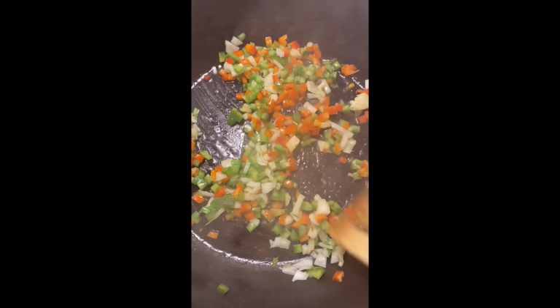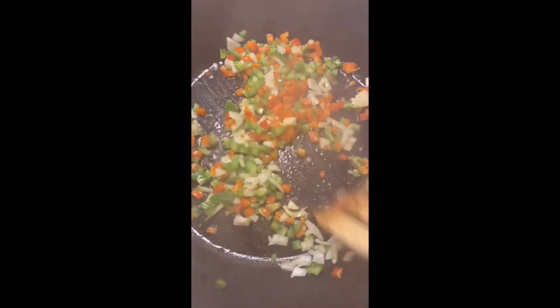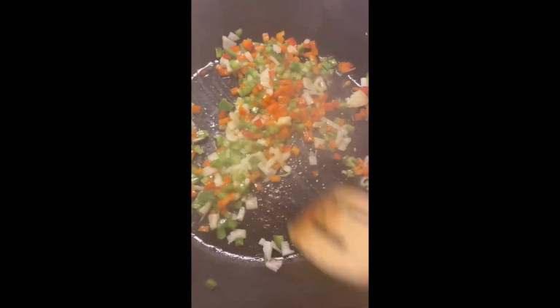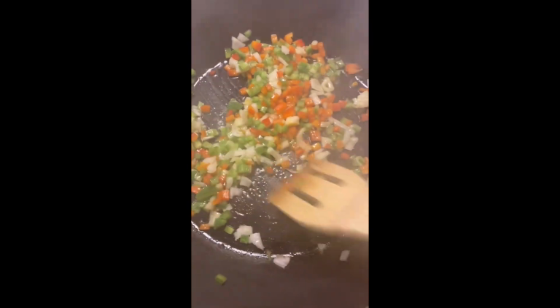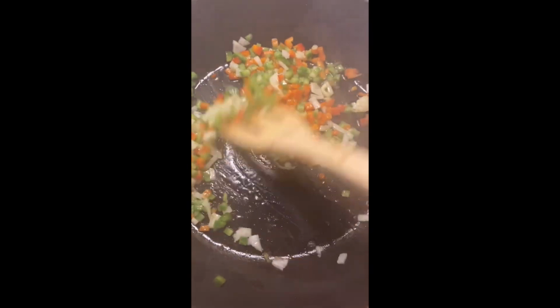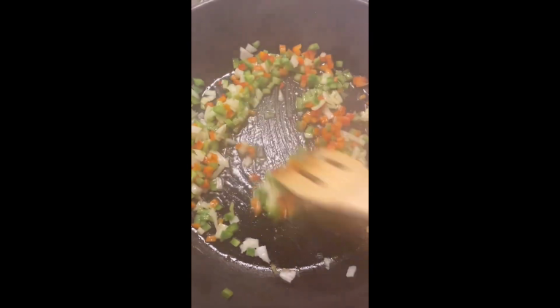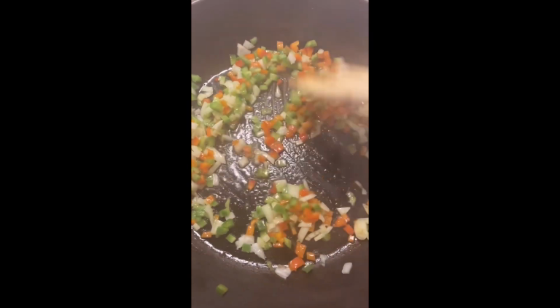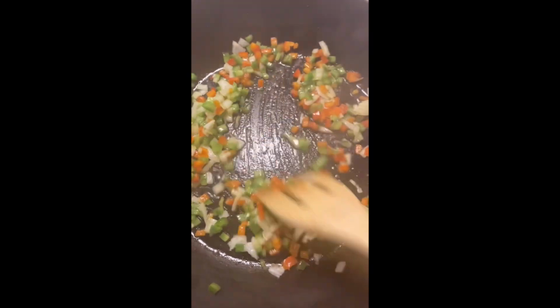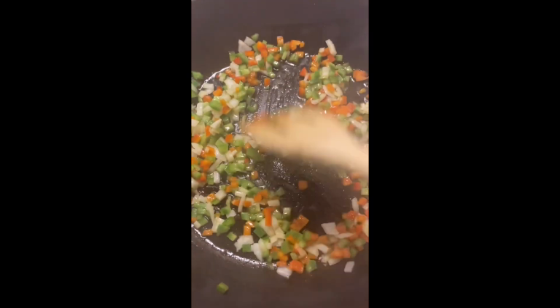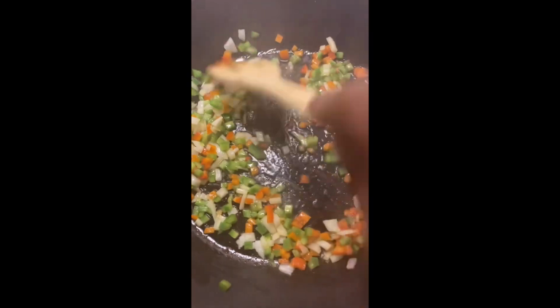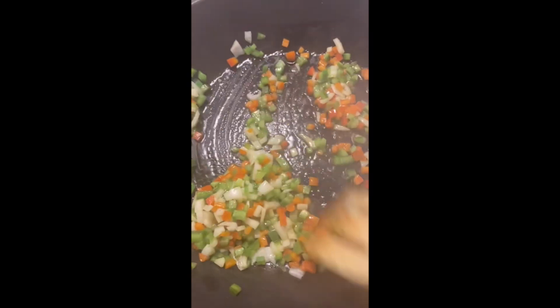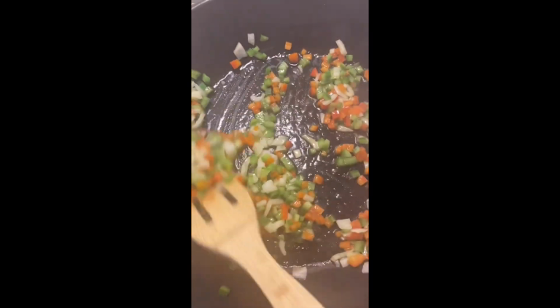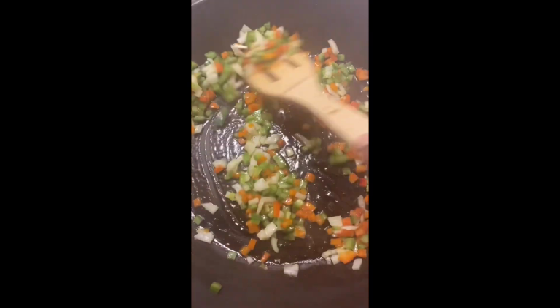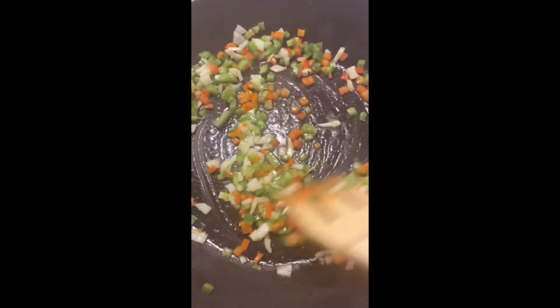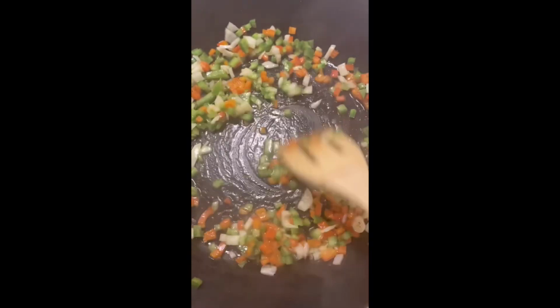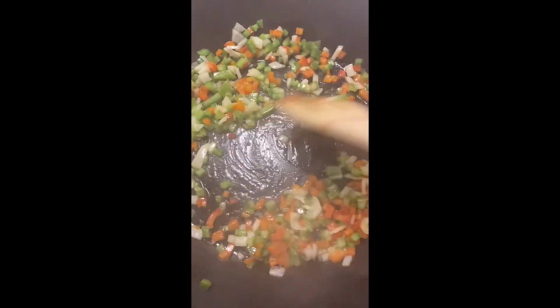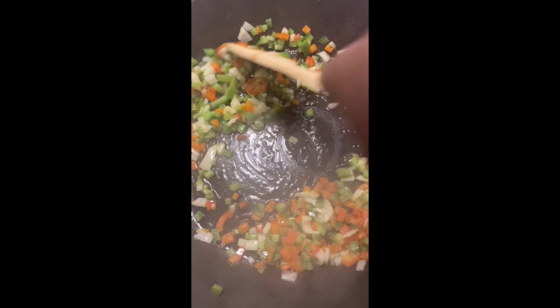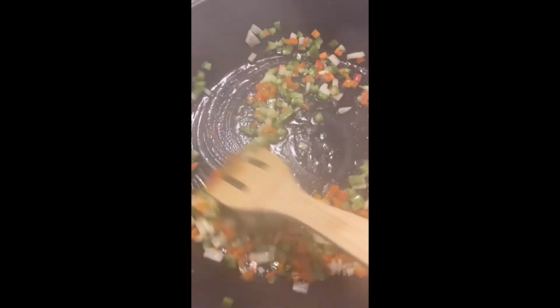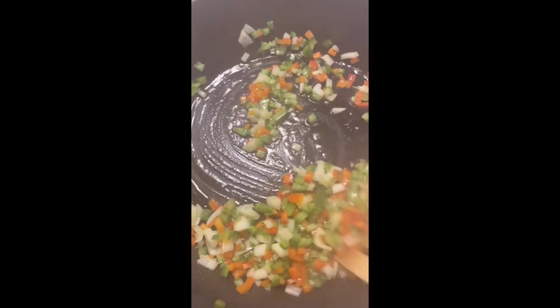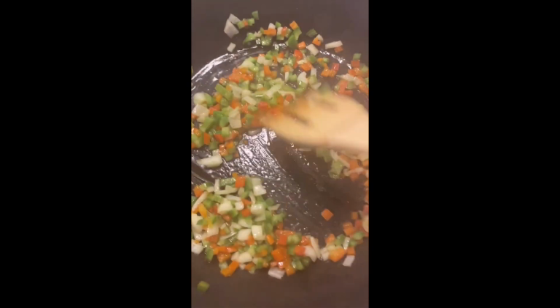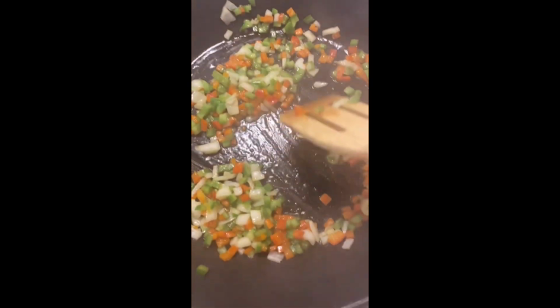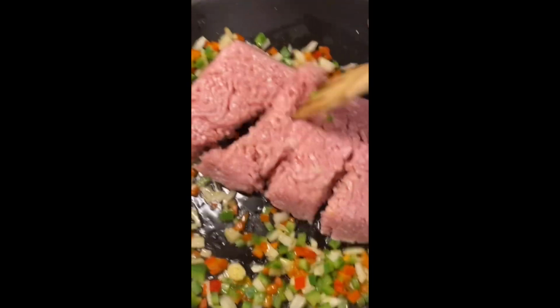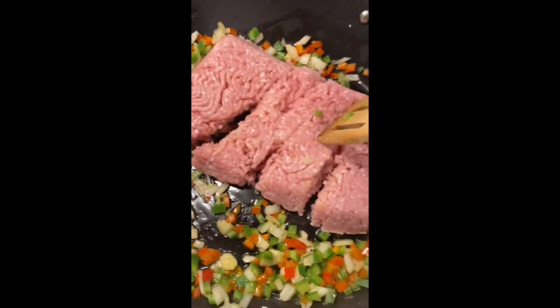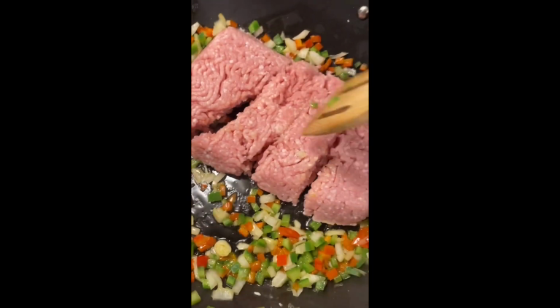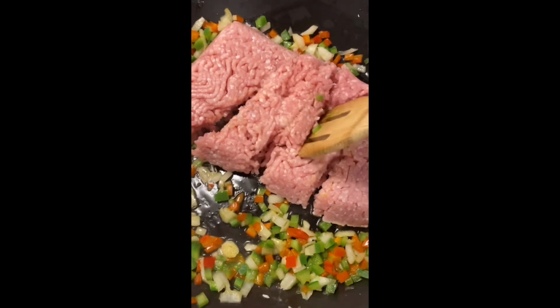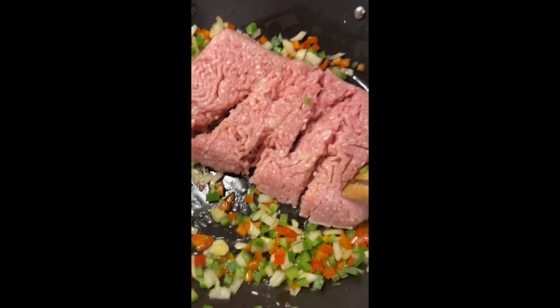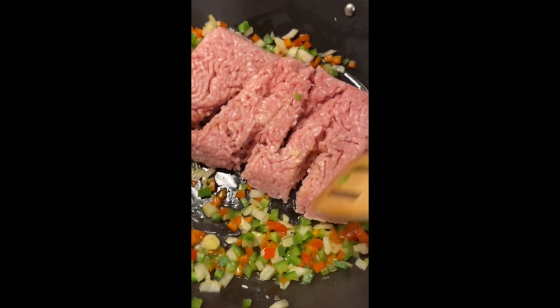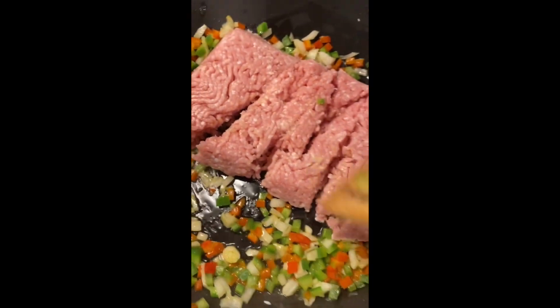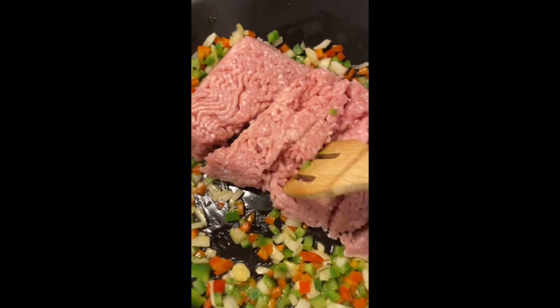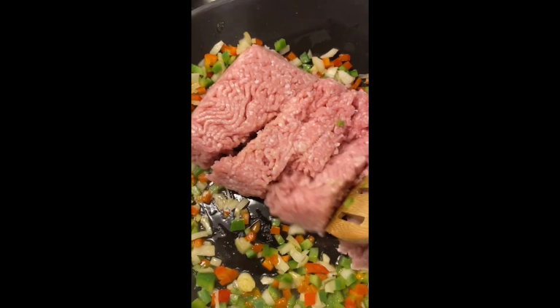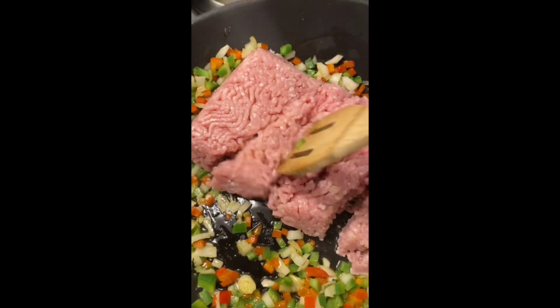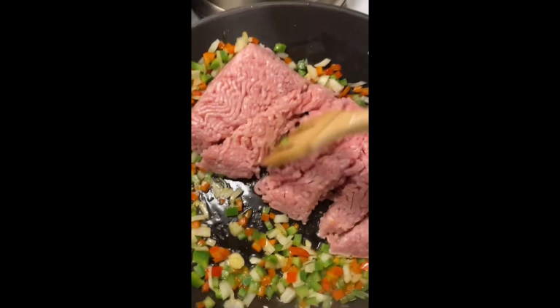Then after that gets soft, we're gonna go ahead and drop that ground pork. Don't judge me, don't ask why I'm using ground pork. The pork ain't the best for you, baby, but I'm using ground pork because that's what I got, and that's what we're gonna use. Boom.